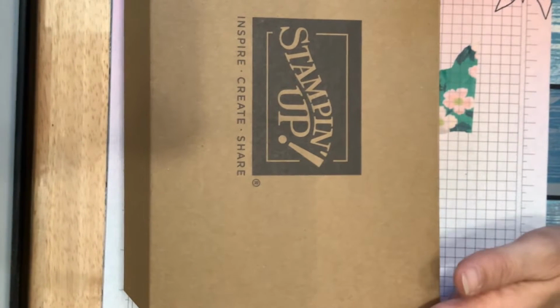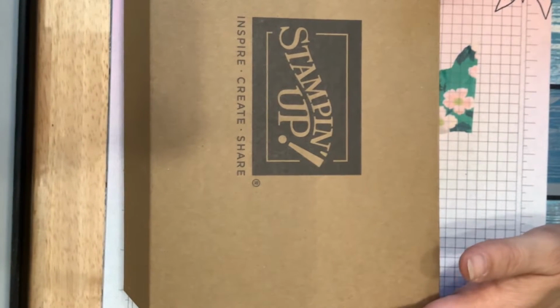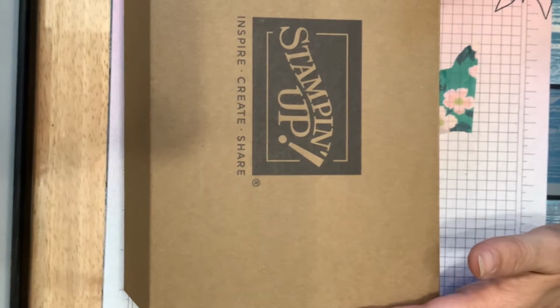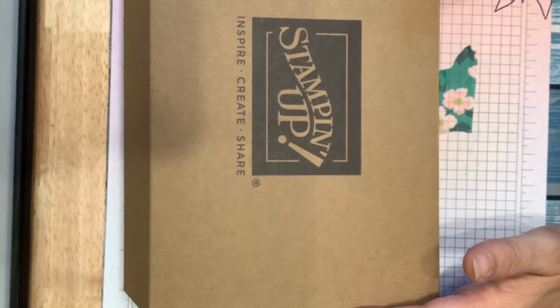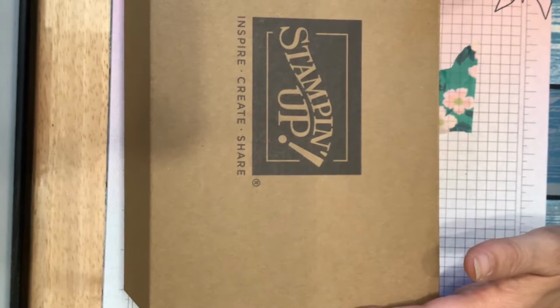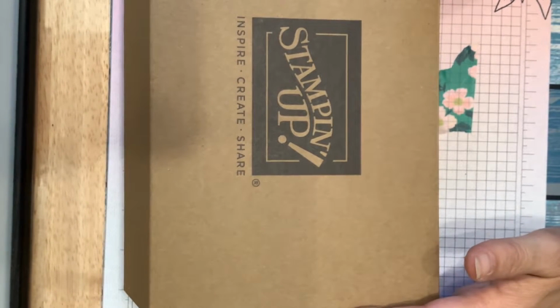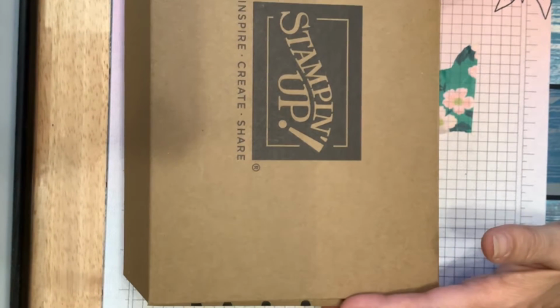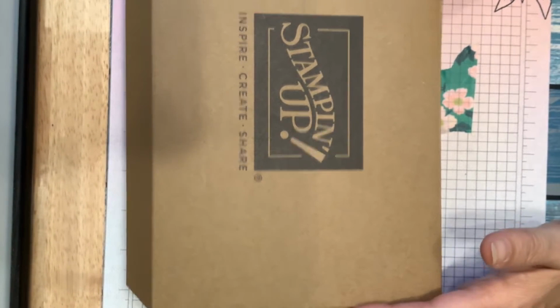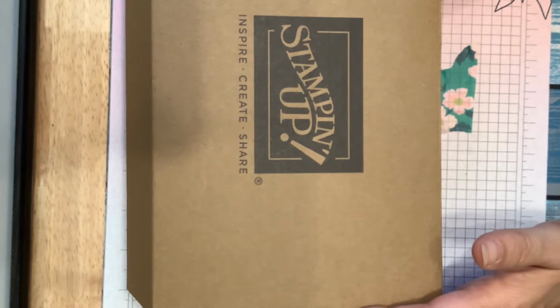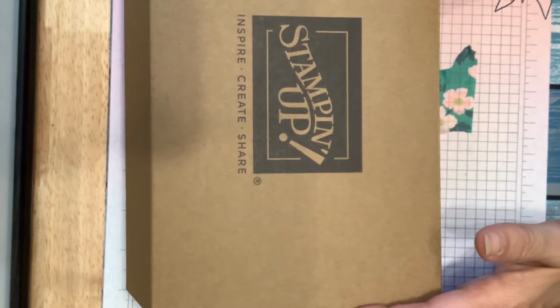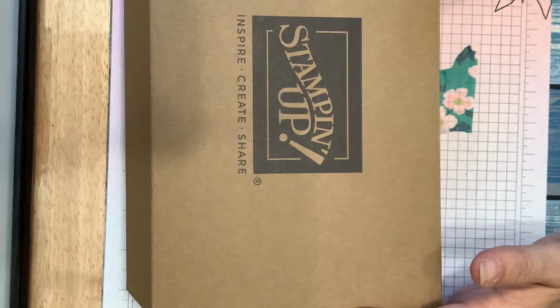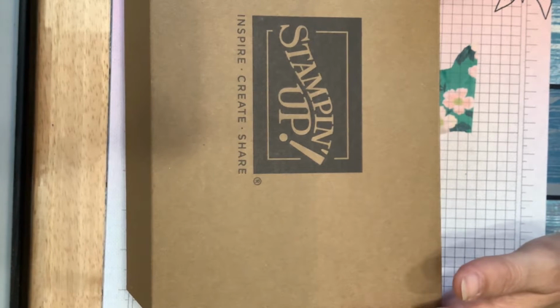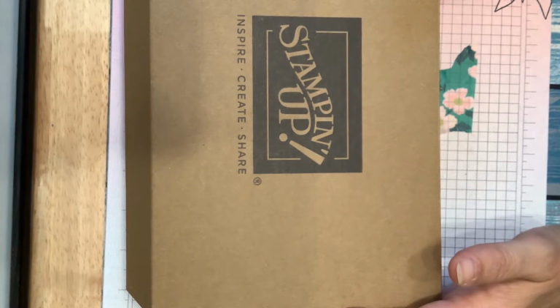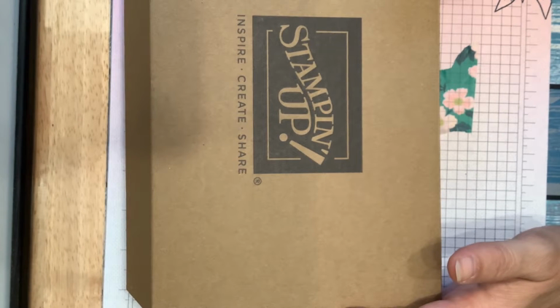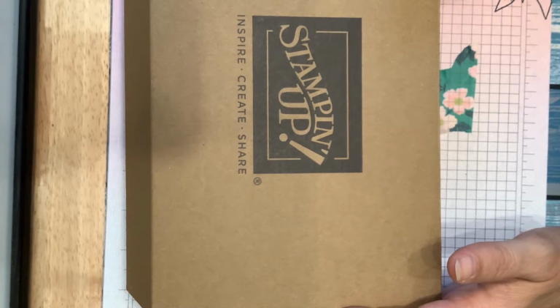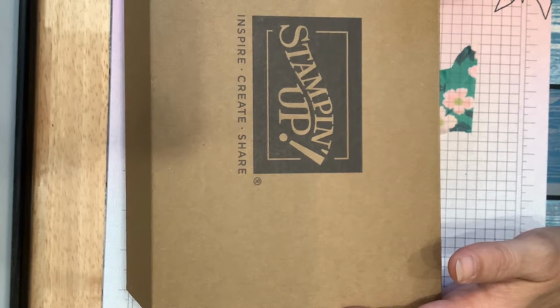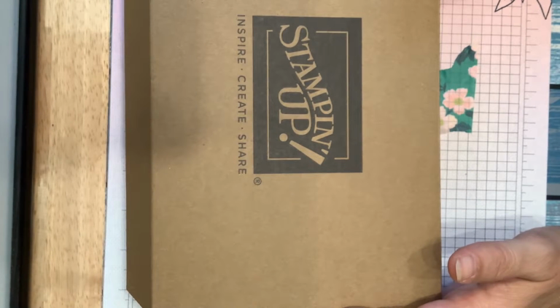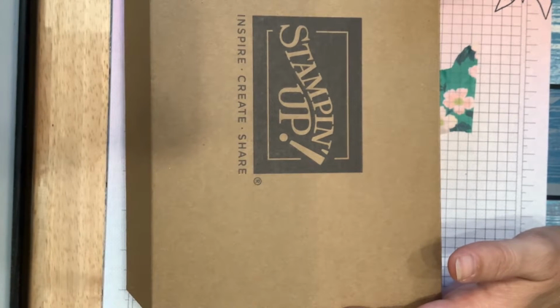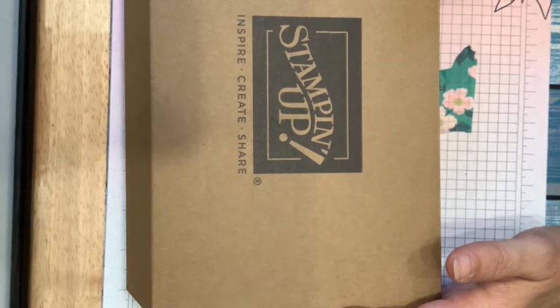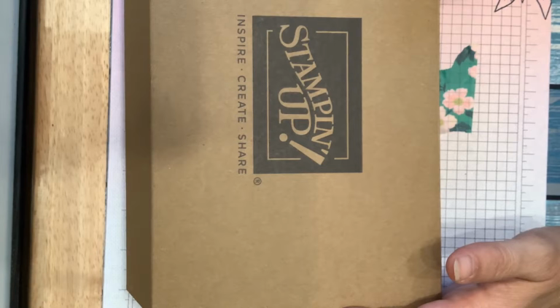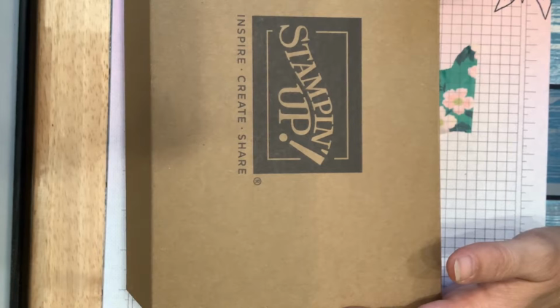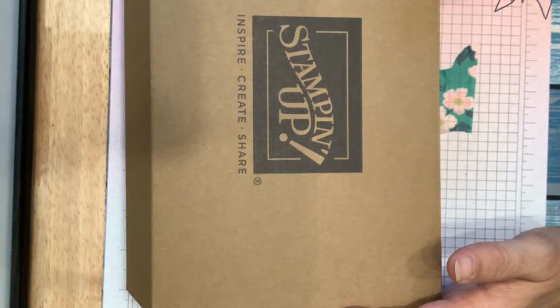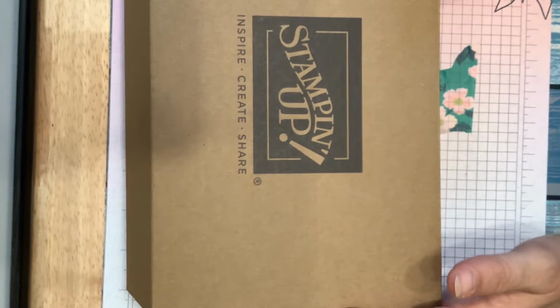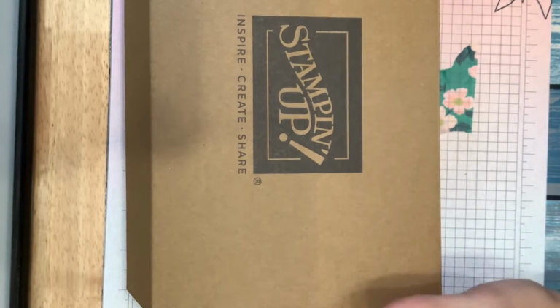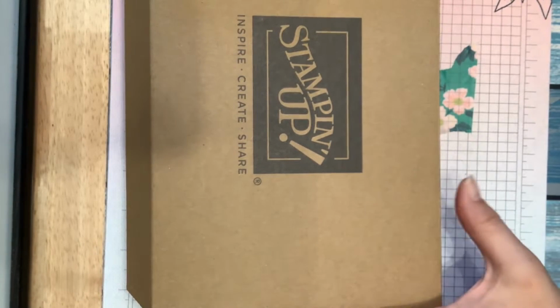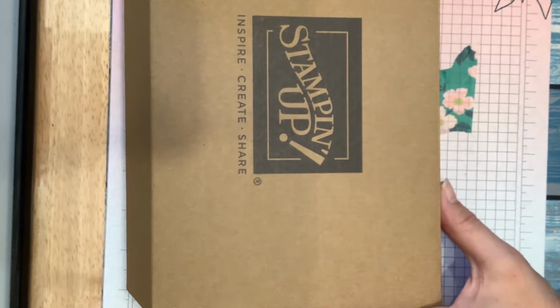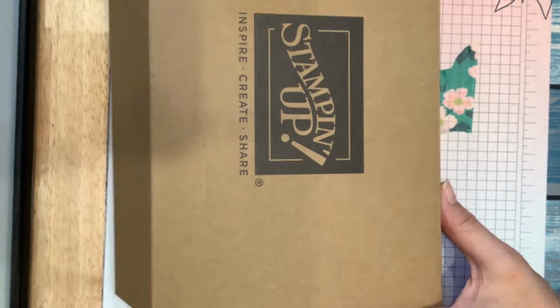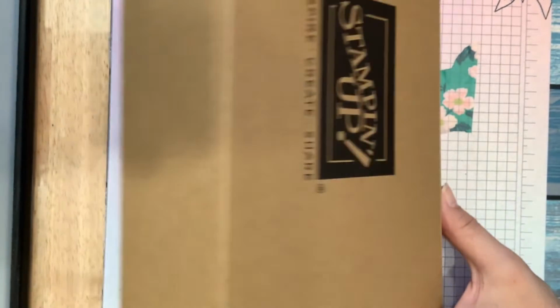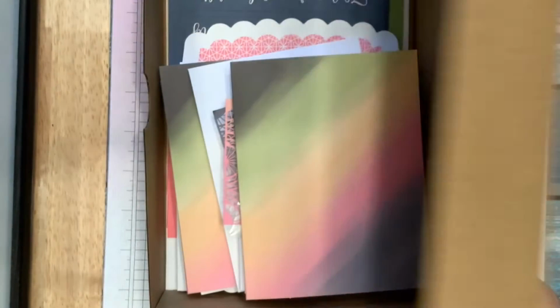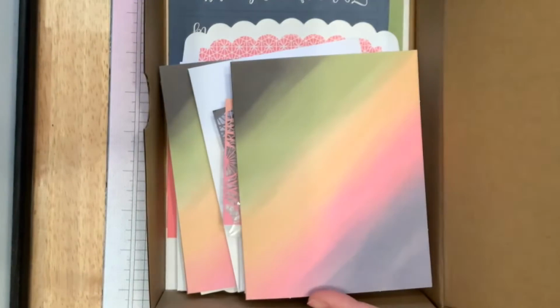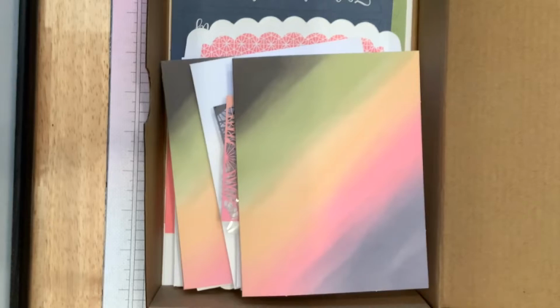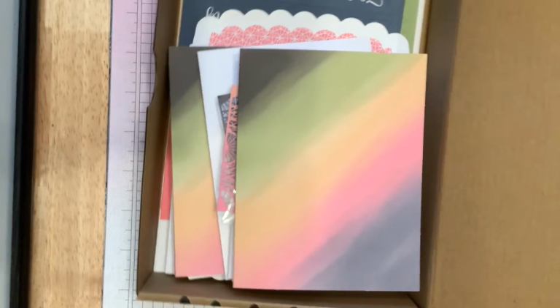Good morning! I was going to come on and do a quick video of this box that I got from Stampin' Up. I'm a new Stampin' Up demonstrator, and I would love if you would like, share, and subscribe to my page. But this is going to be some cards that we're going to work on this week.